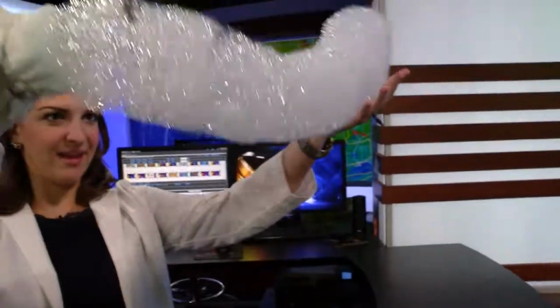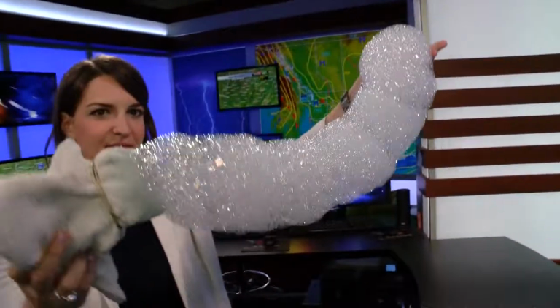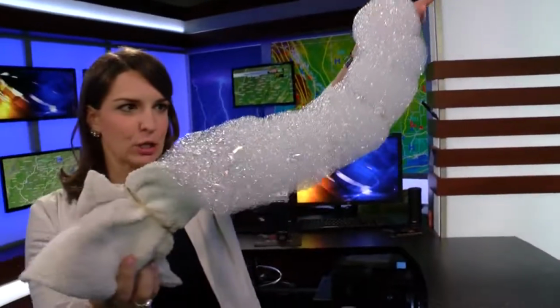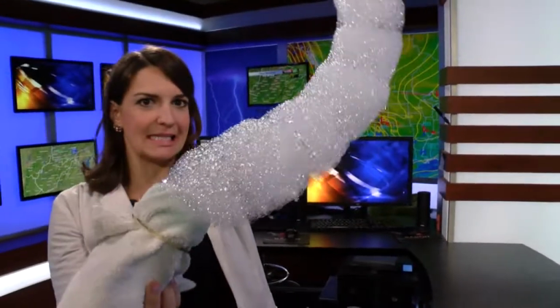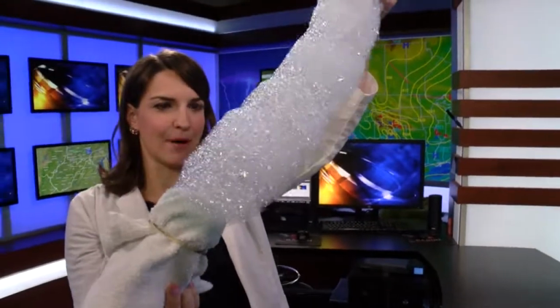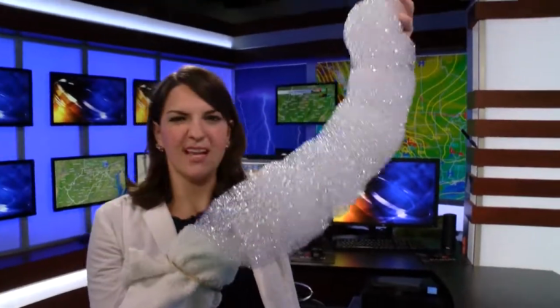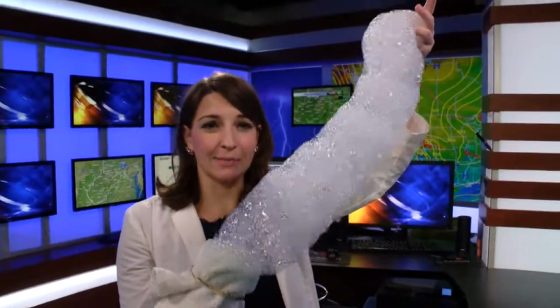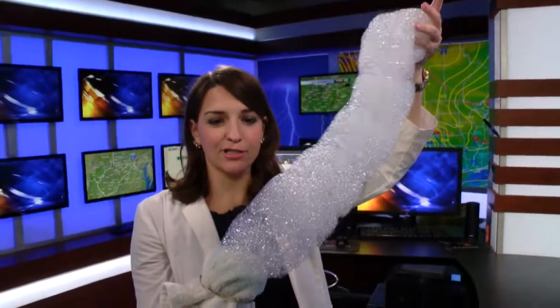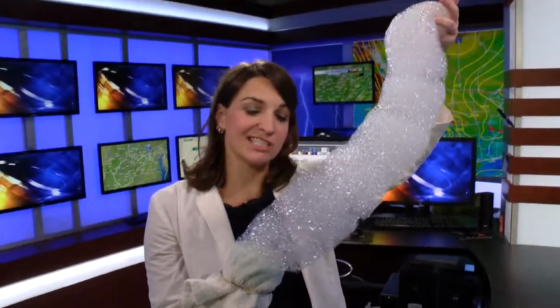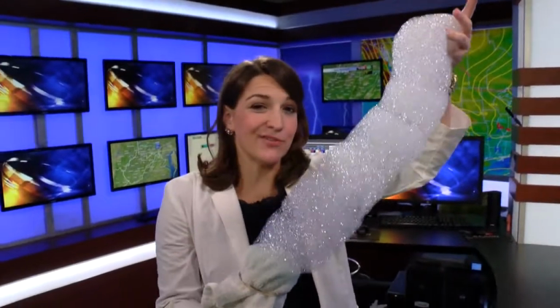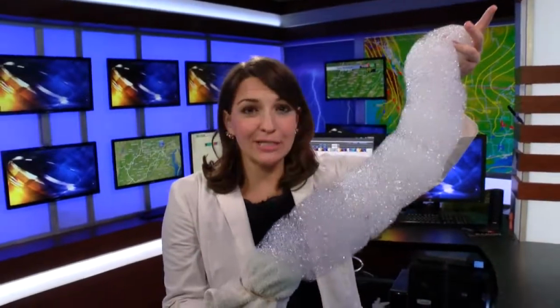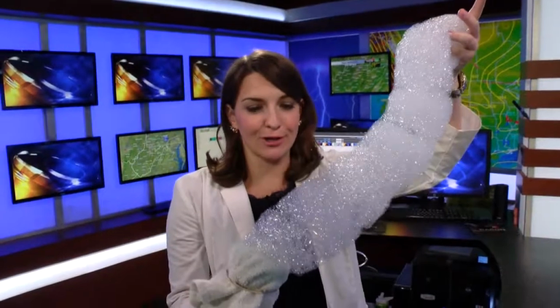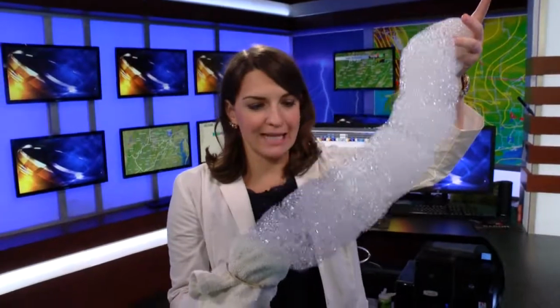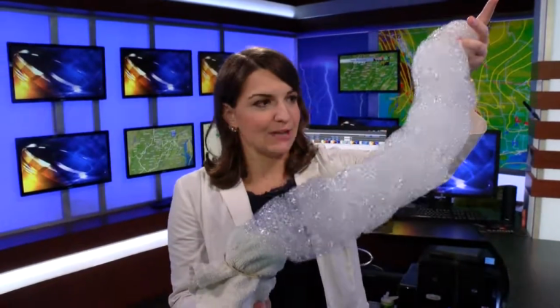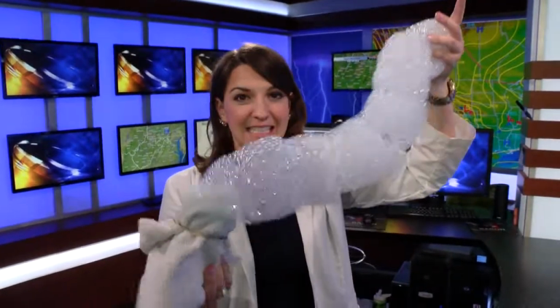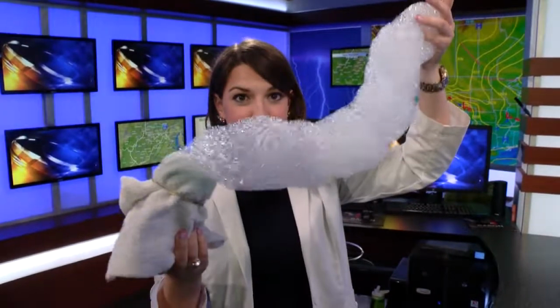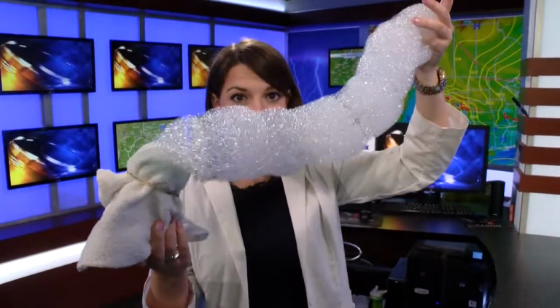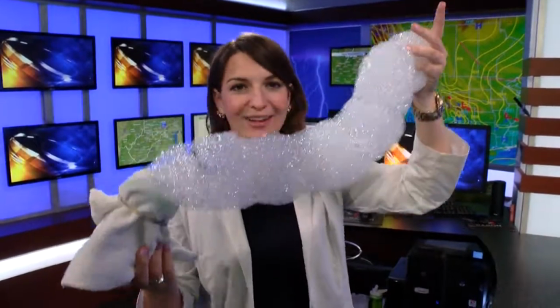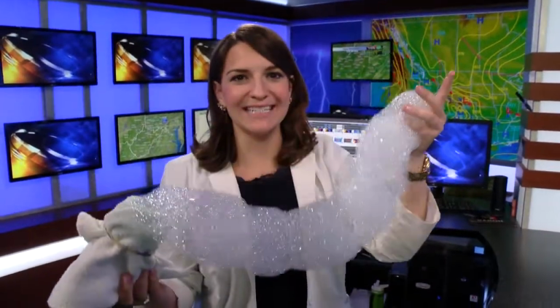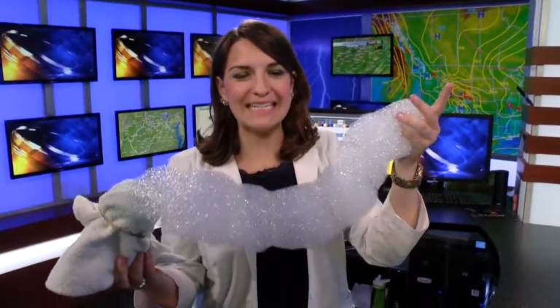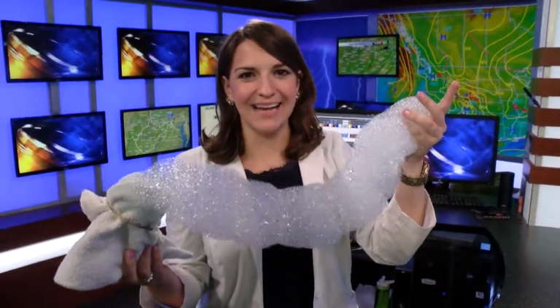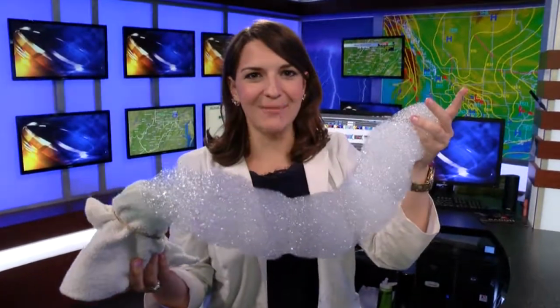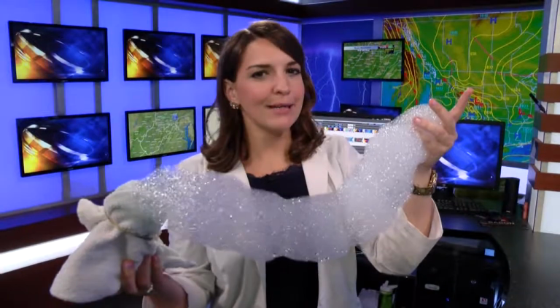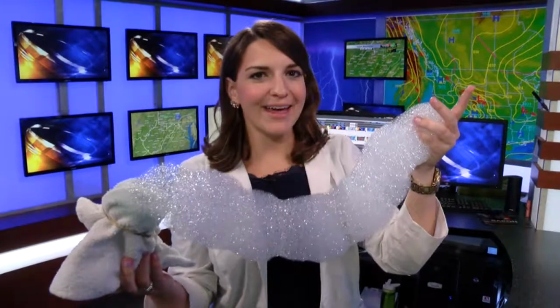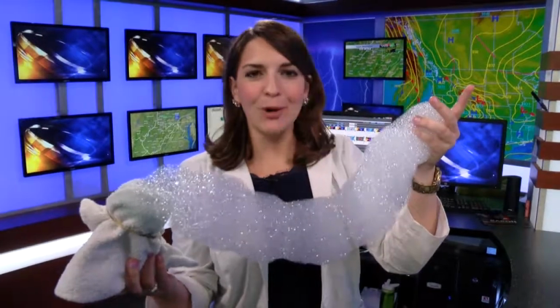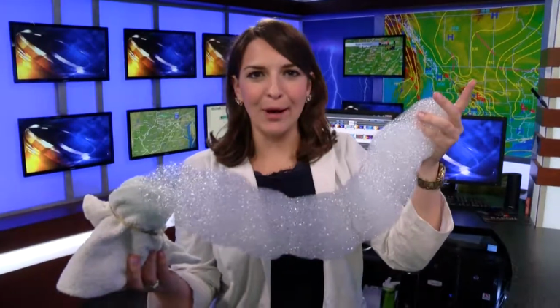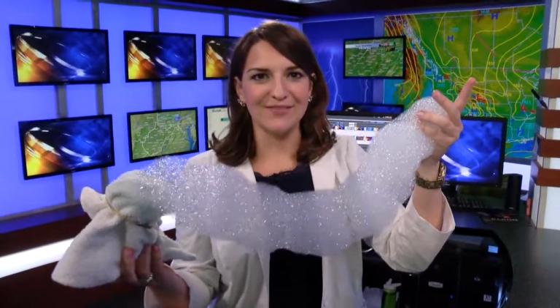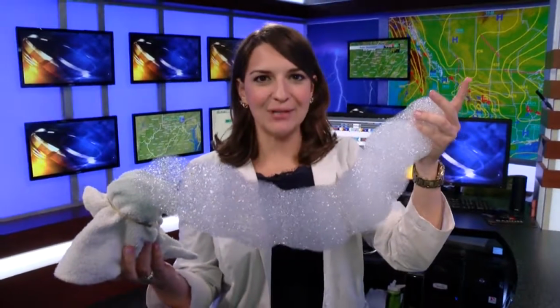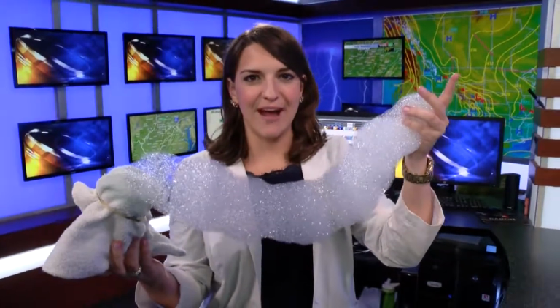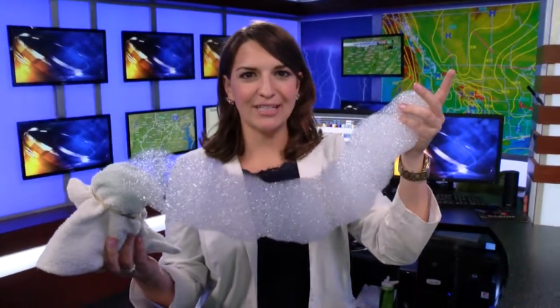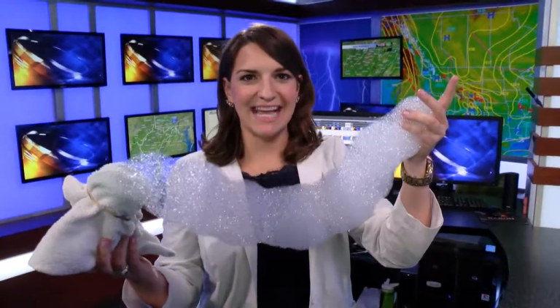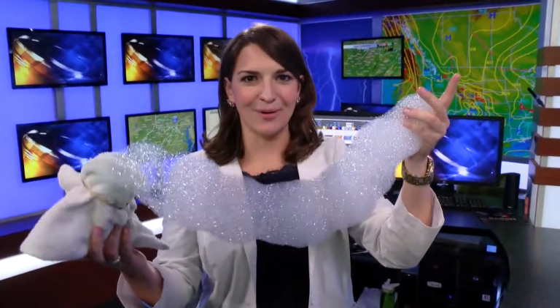There you have it — your snake bubble! If you want to add some color to it, just add some food coloring to your cloth. You can find the science behind this online at WDTV.com. Don't go anywhere because 5 News at 5:30 starts after the break.